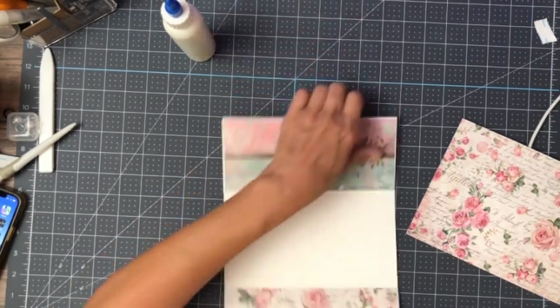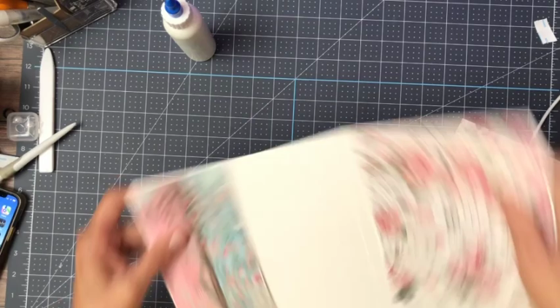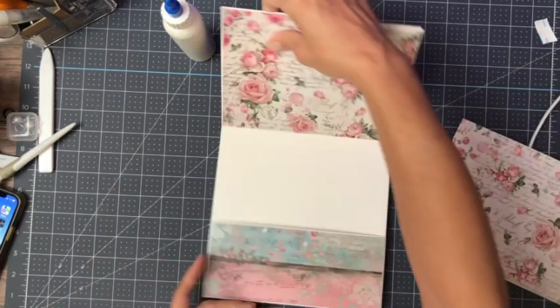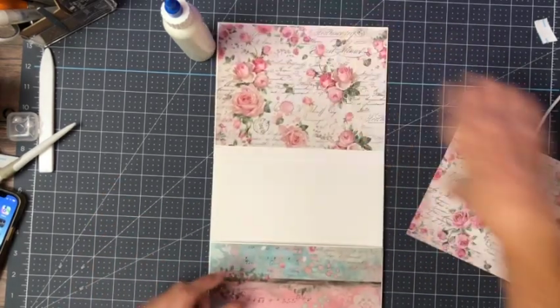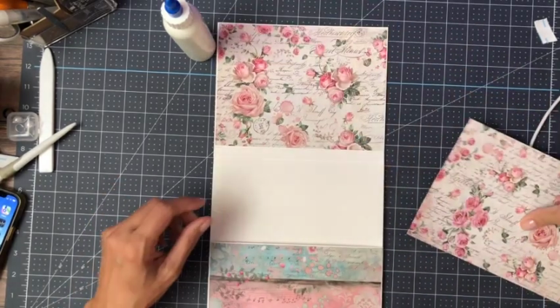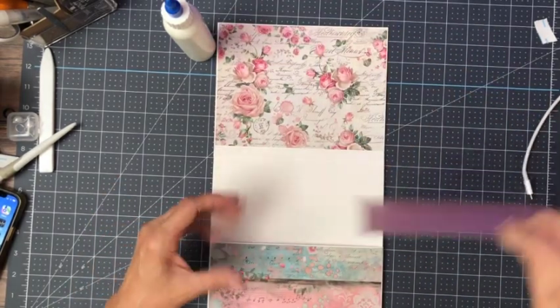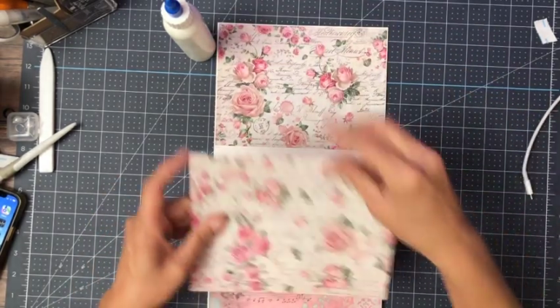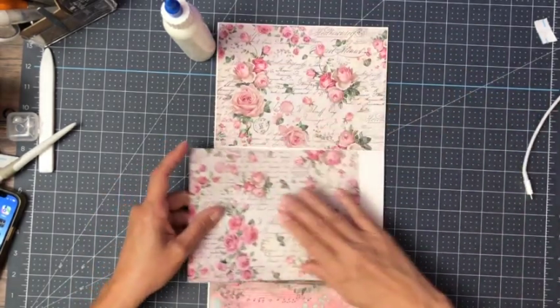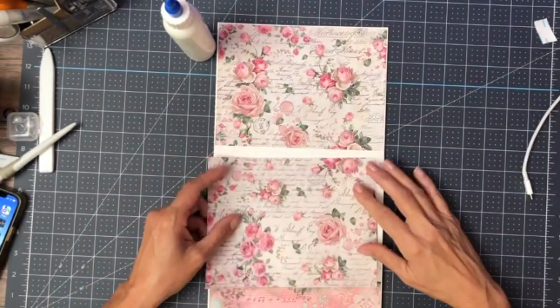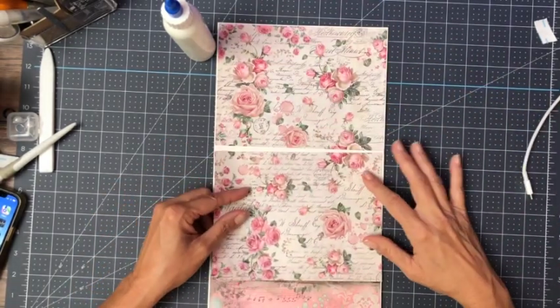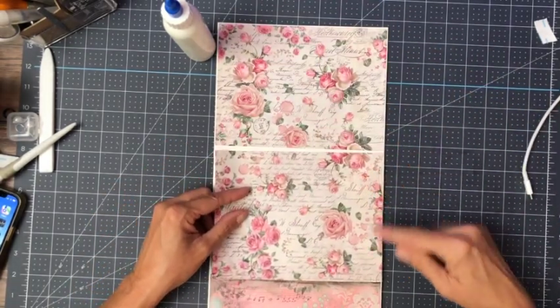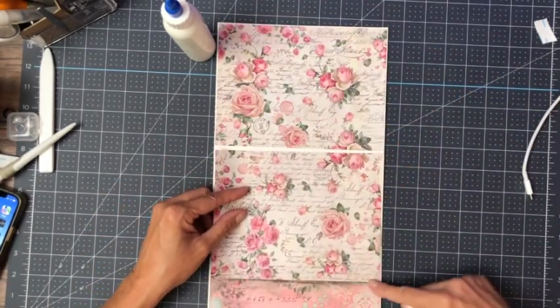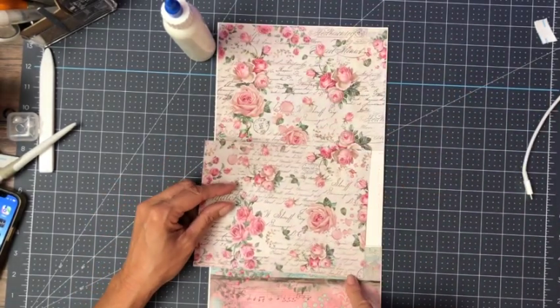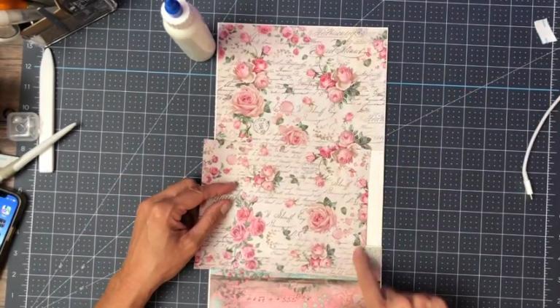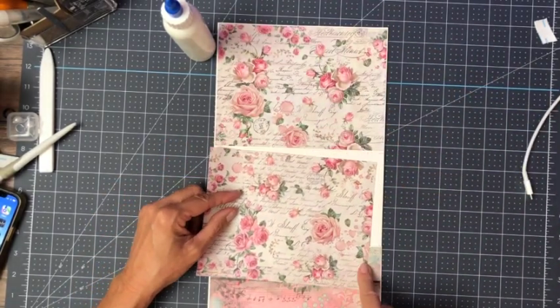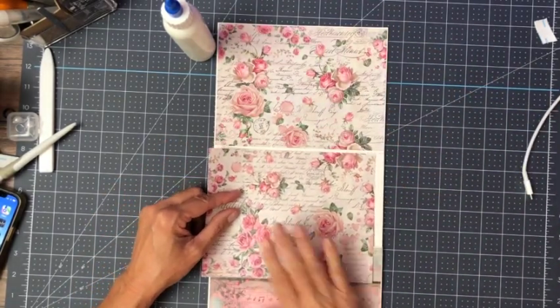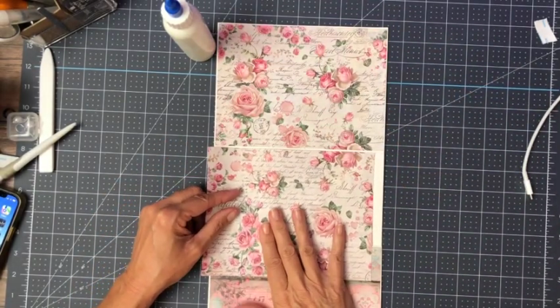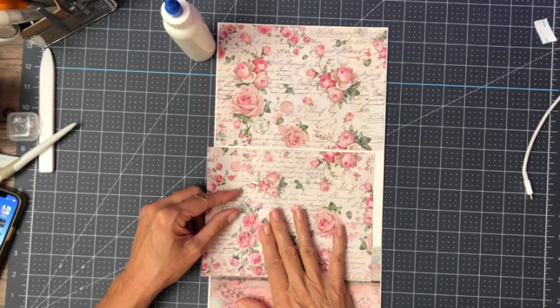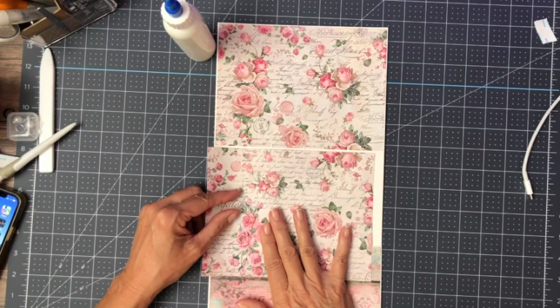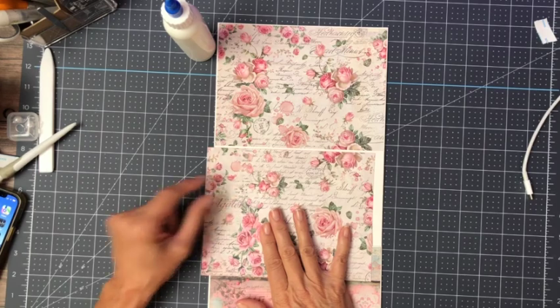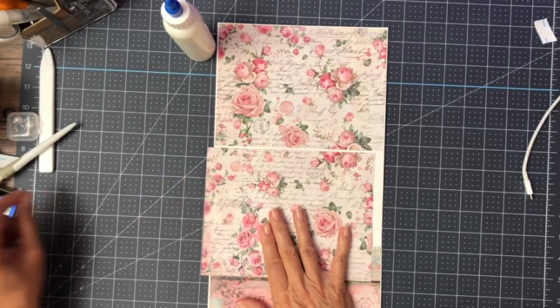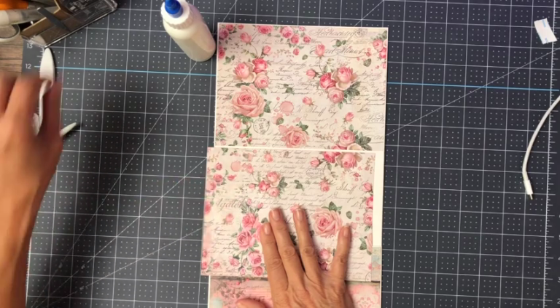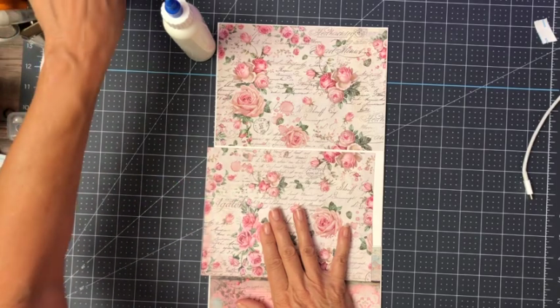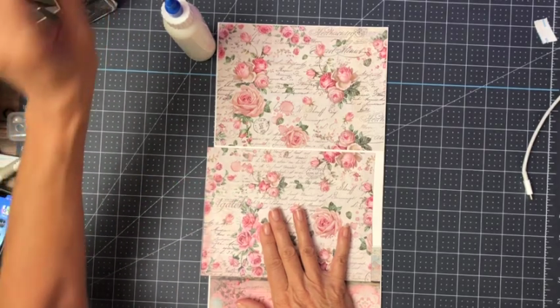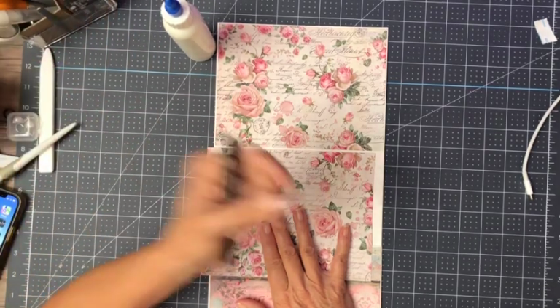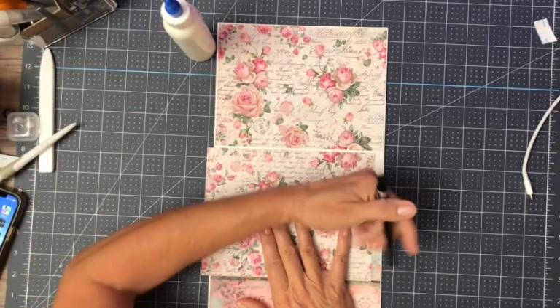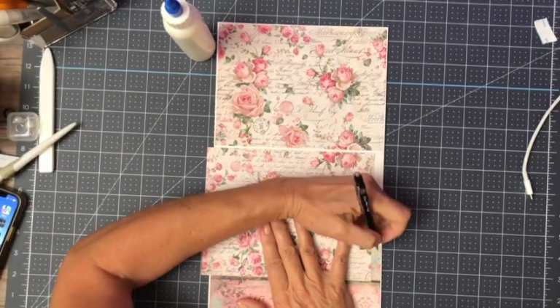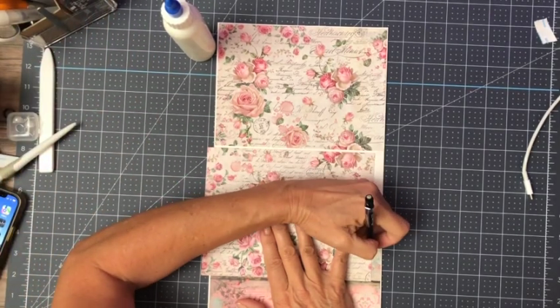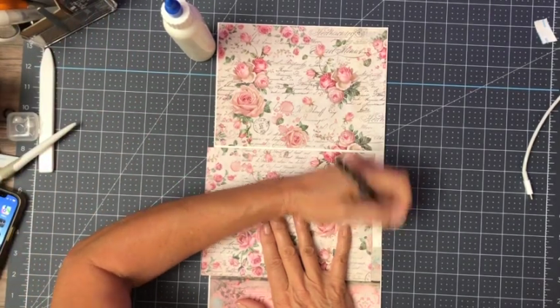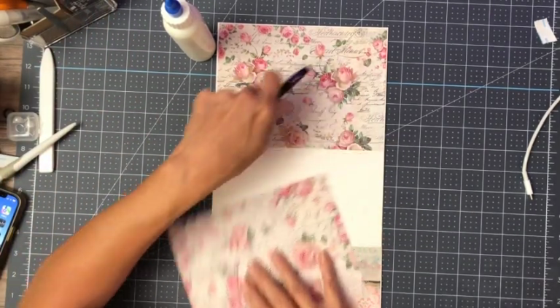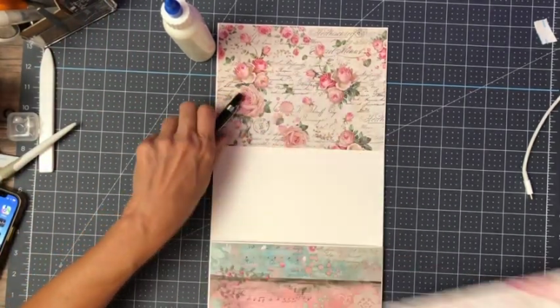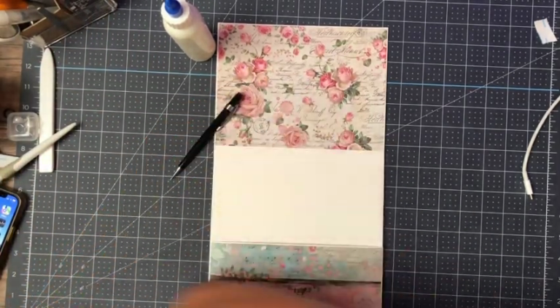This is a little bit too big so I'm going to trim a little of that excess off, because it's way too much to try to get into the pocket. I'm going to leave about a half inch.